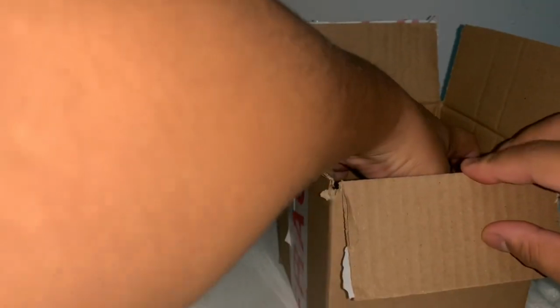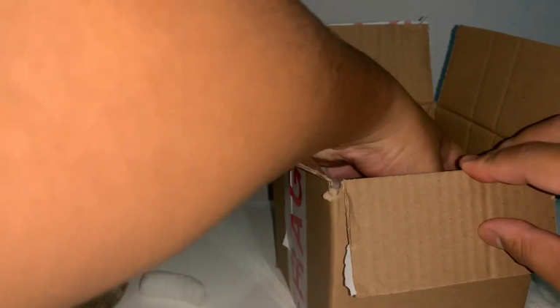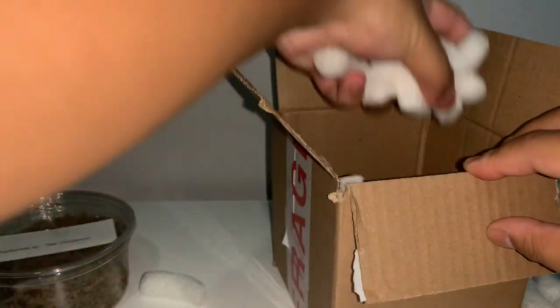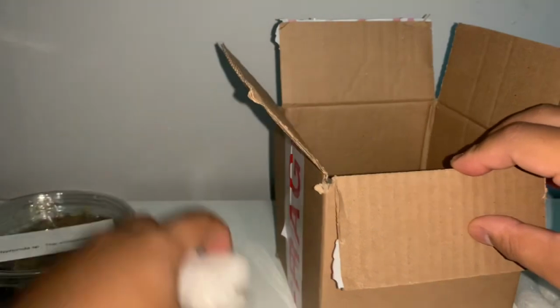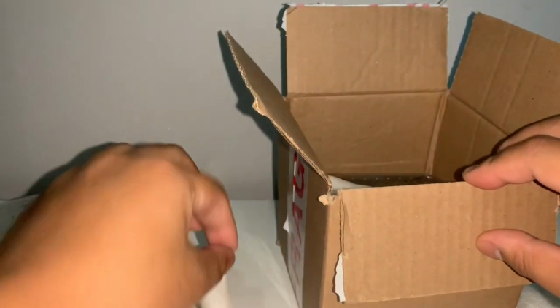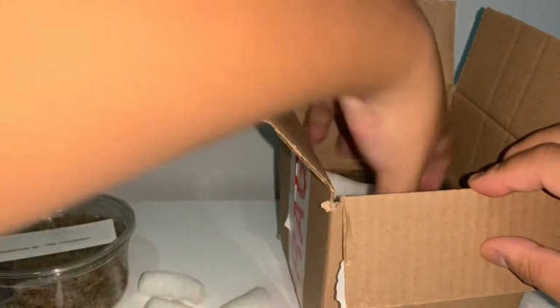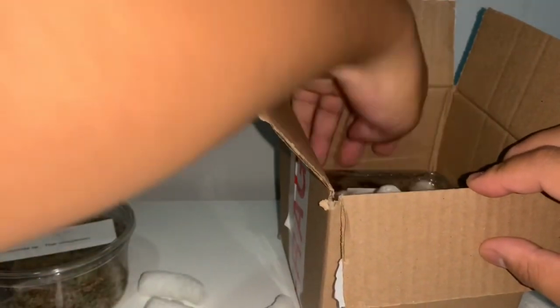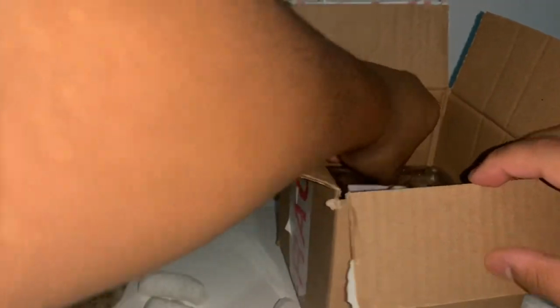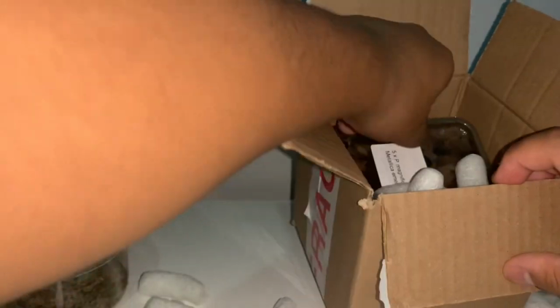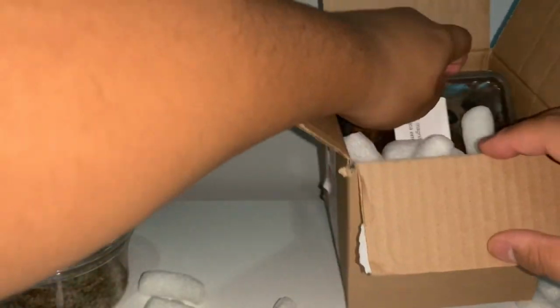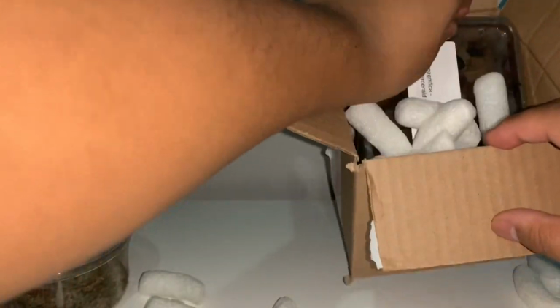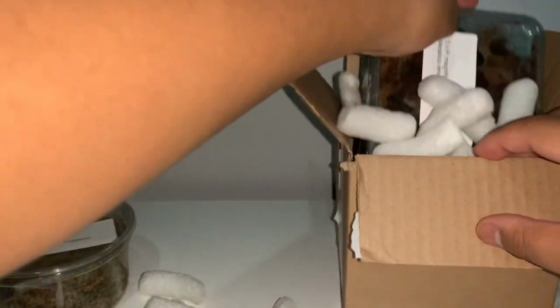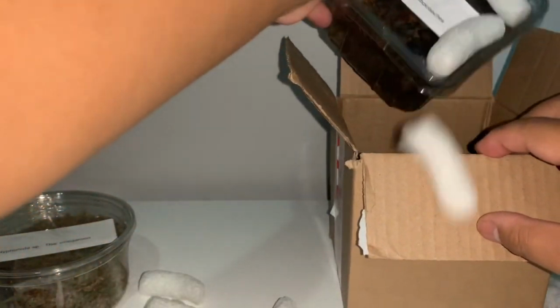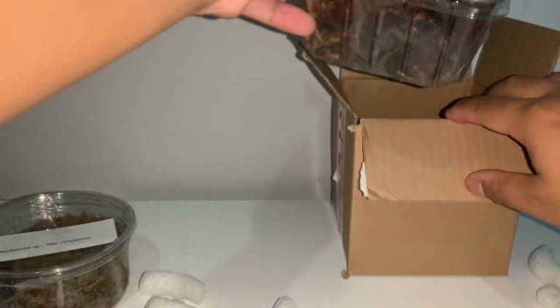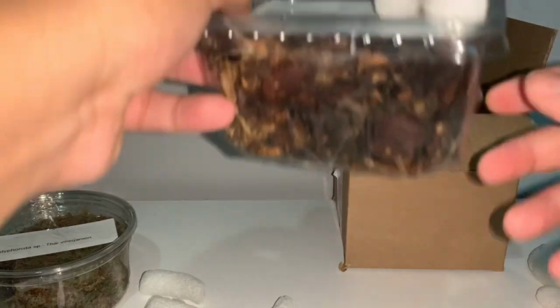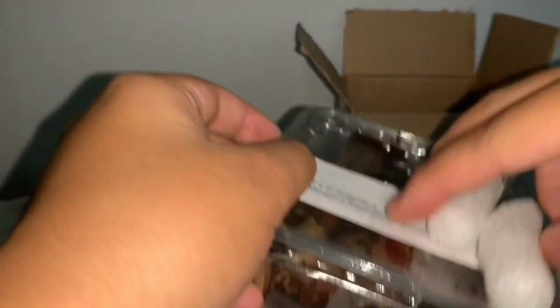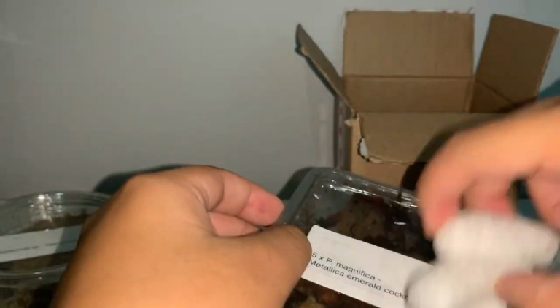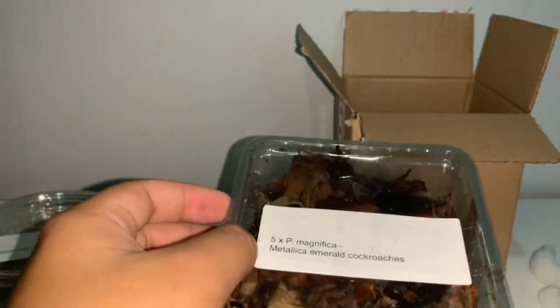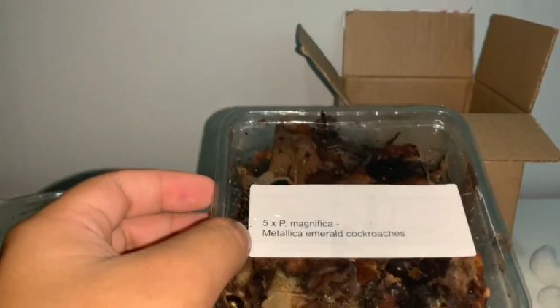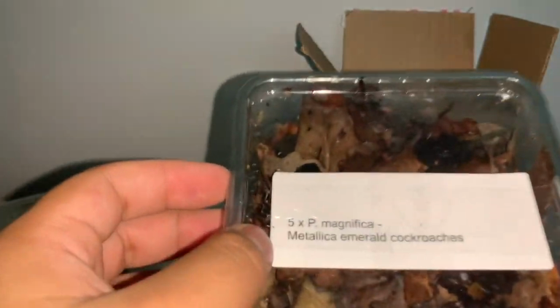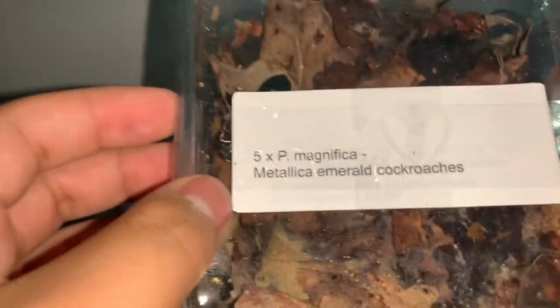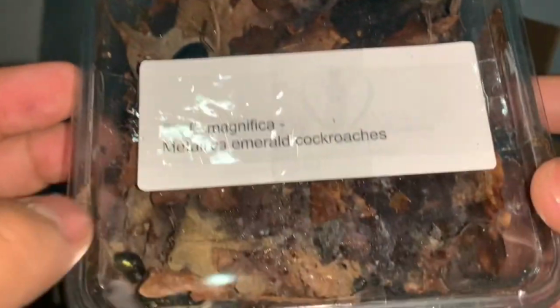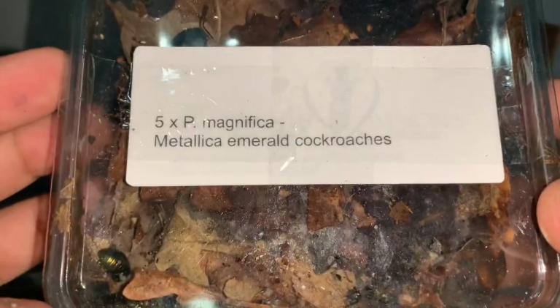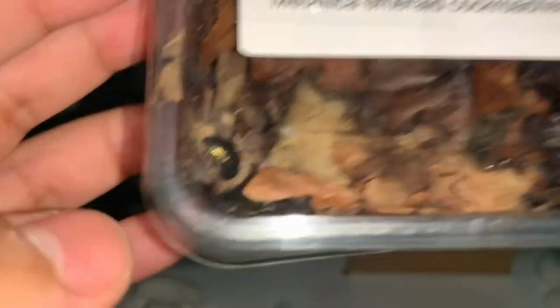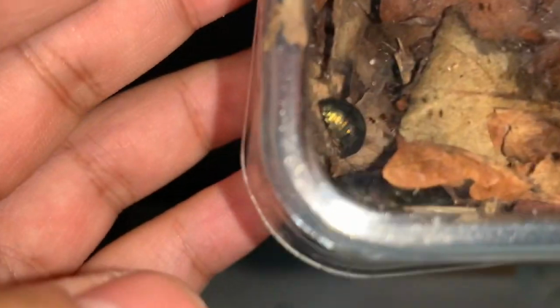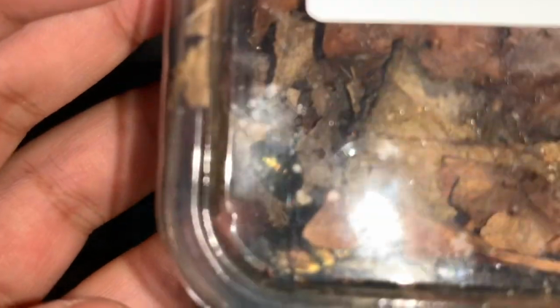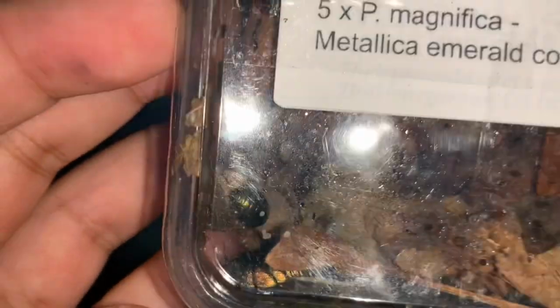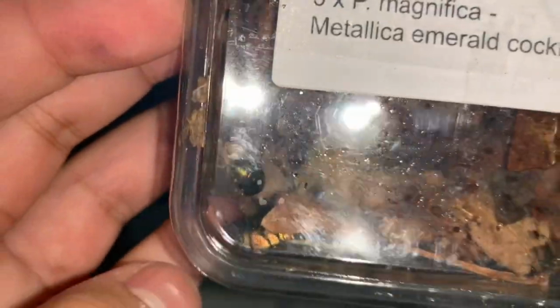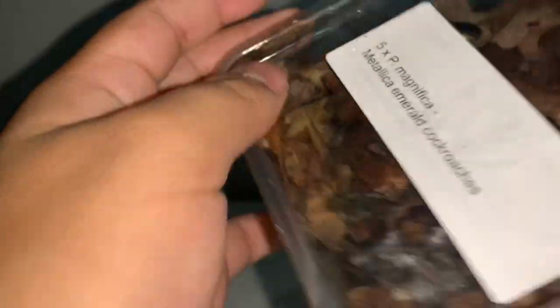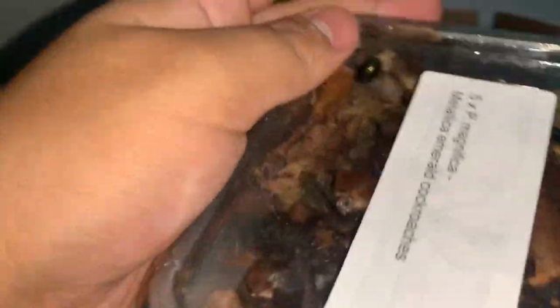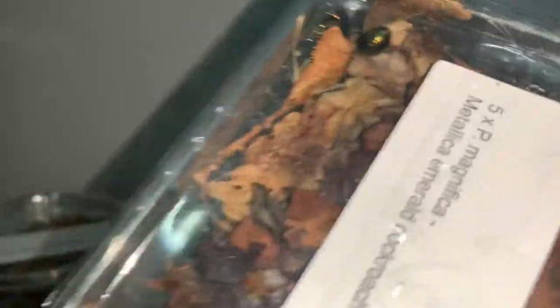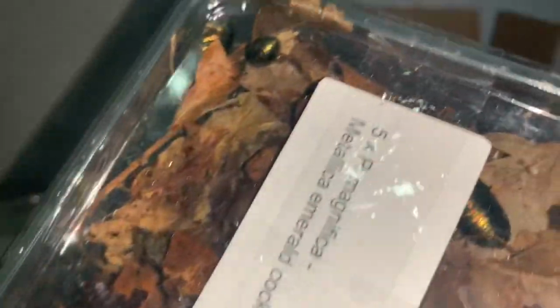Moving these out of the way, the next thing I got was P. magnifica, the metallic emerald roach. You can see them just down here — oh yes, just look at them.